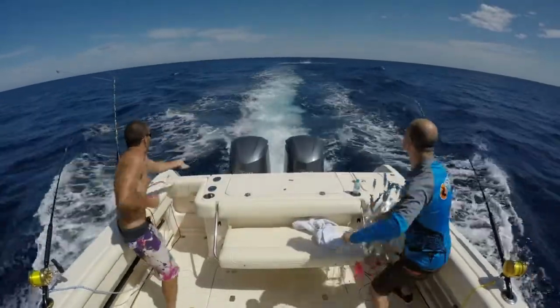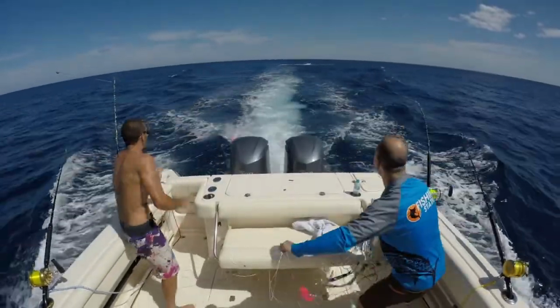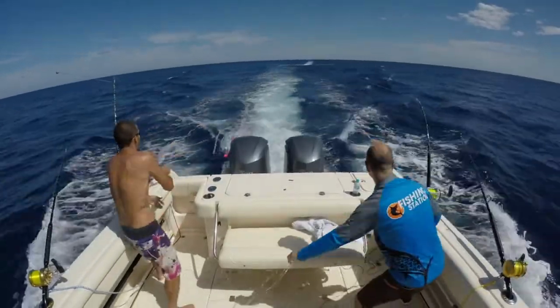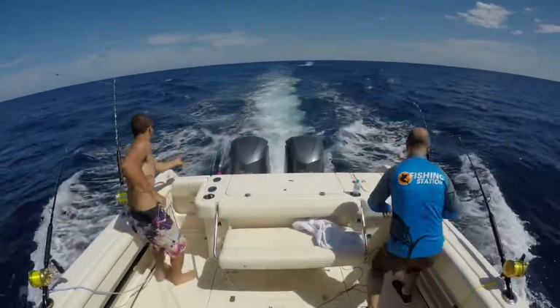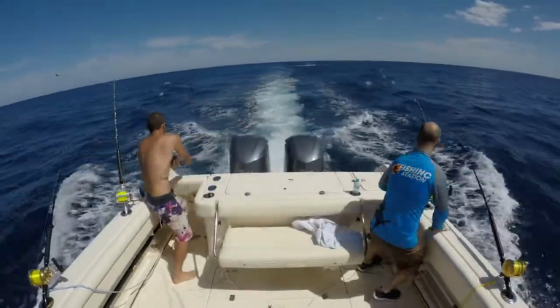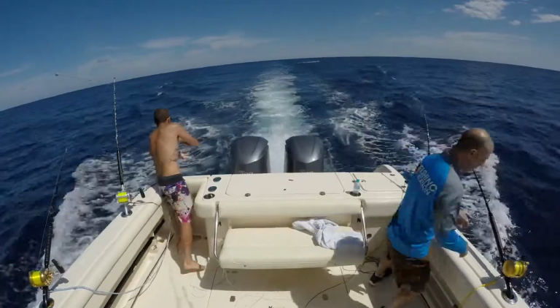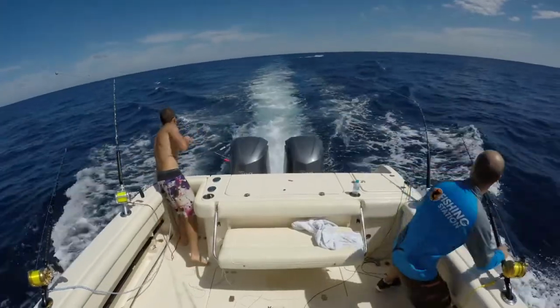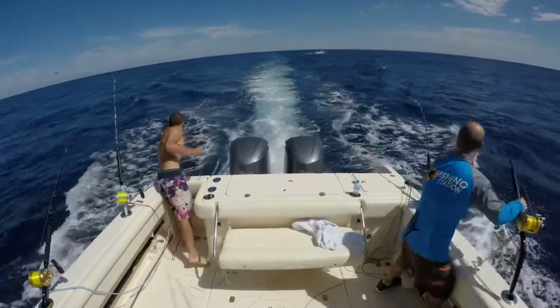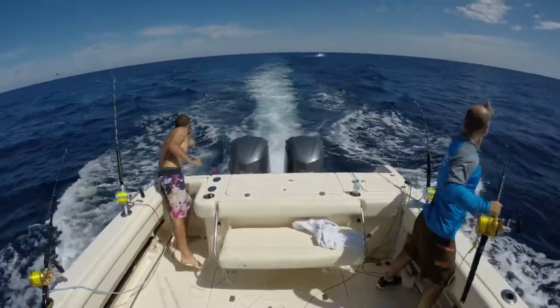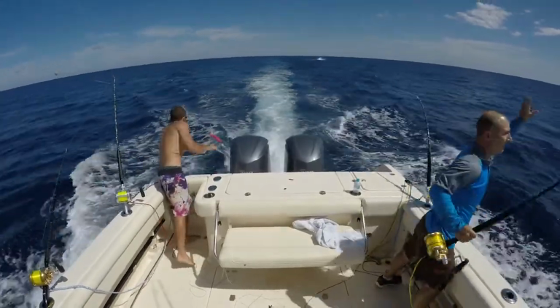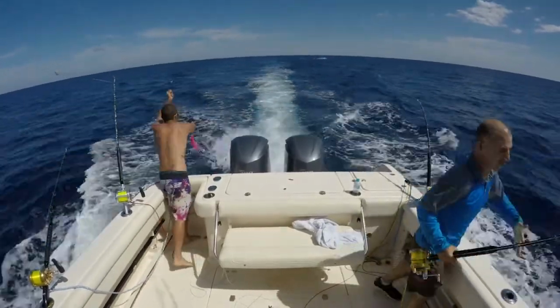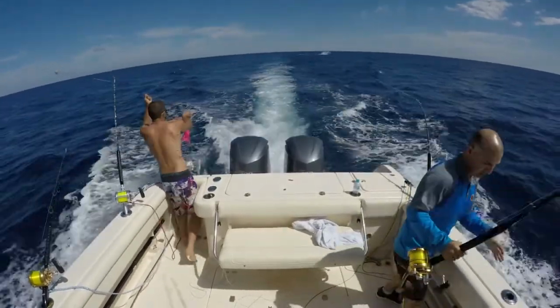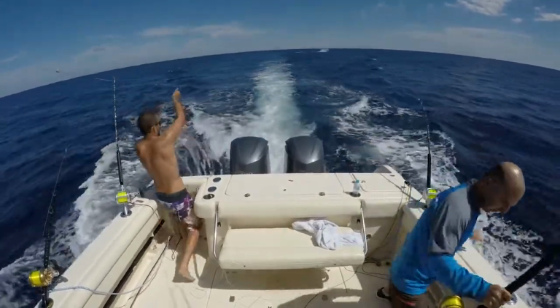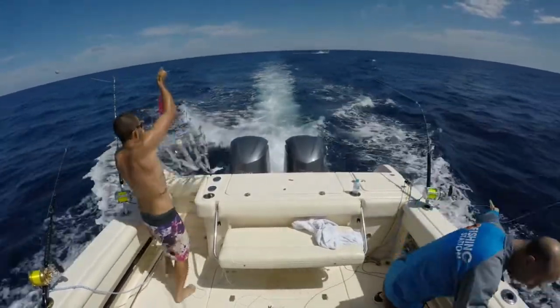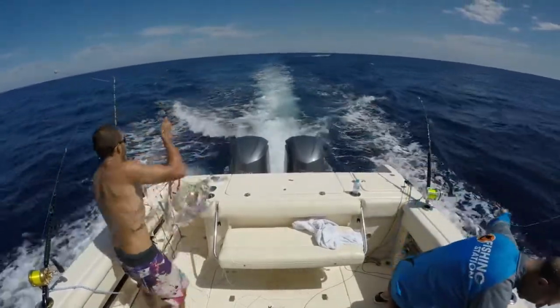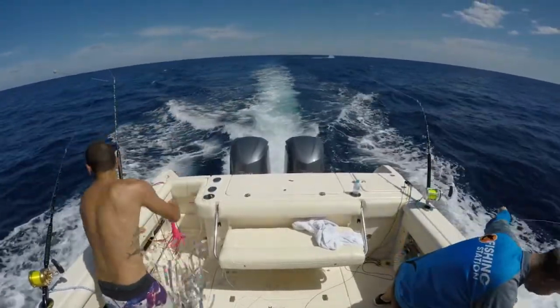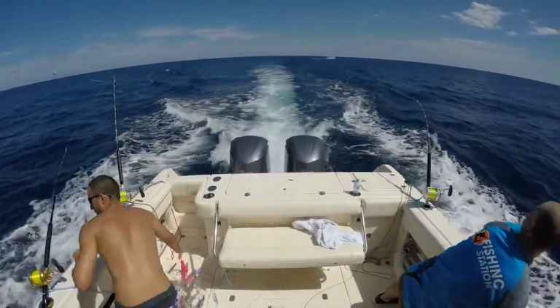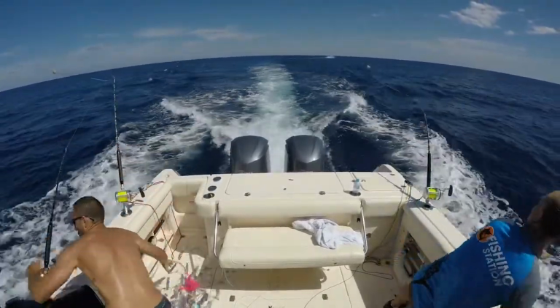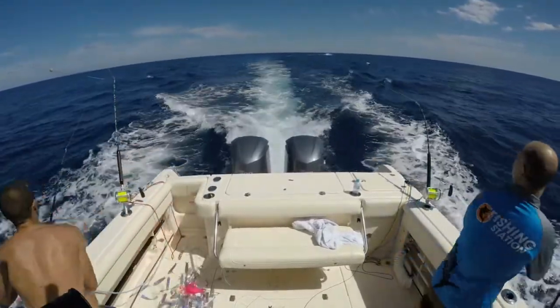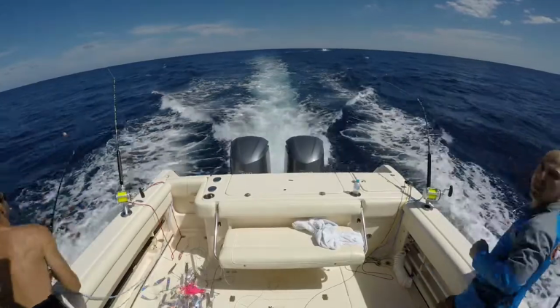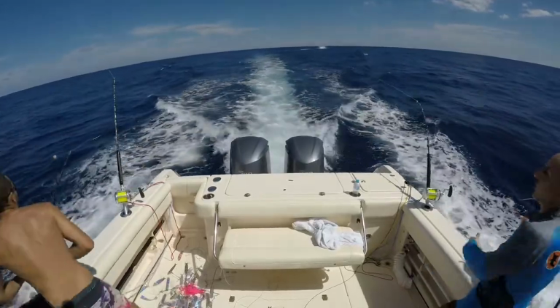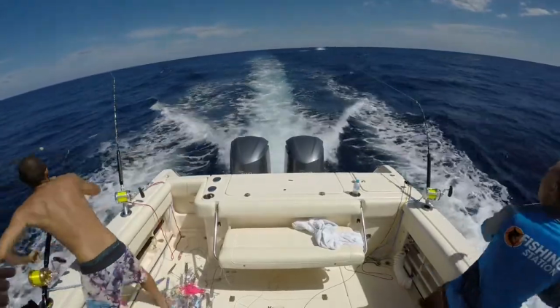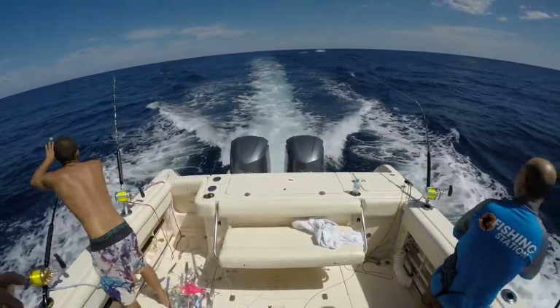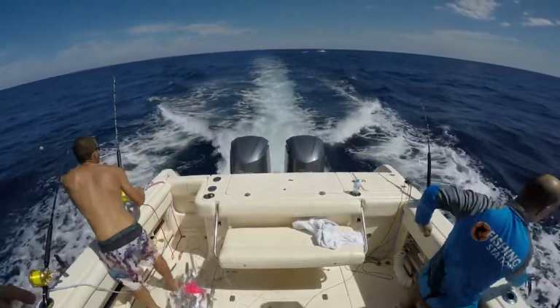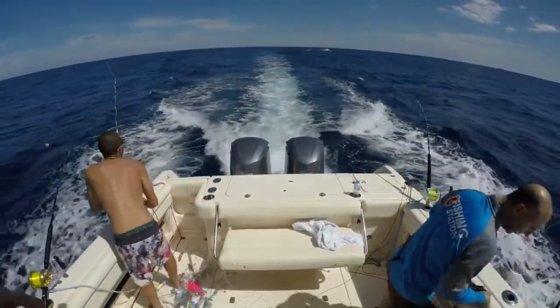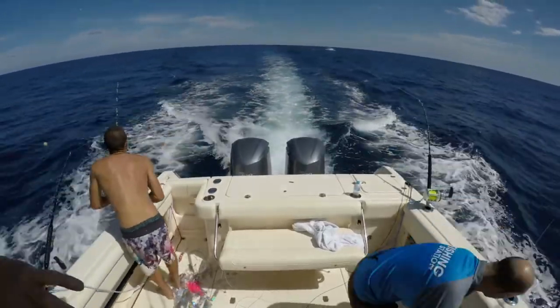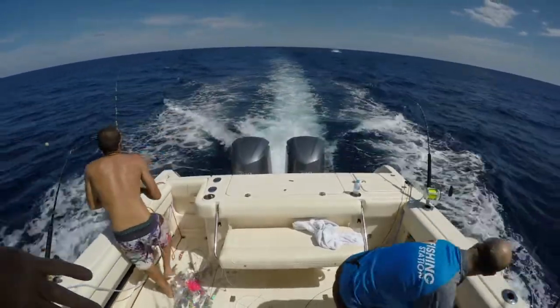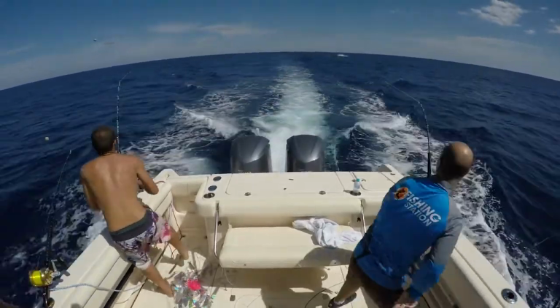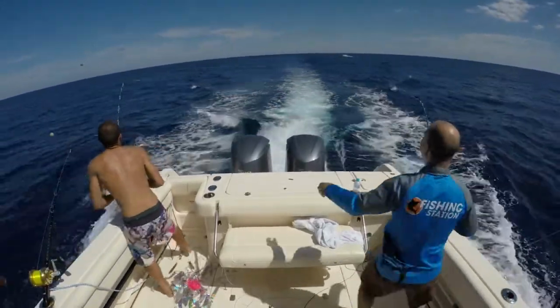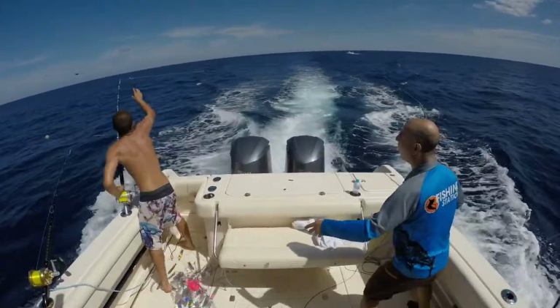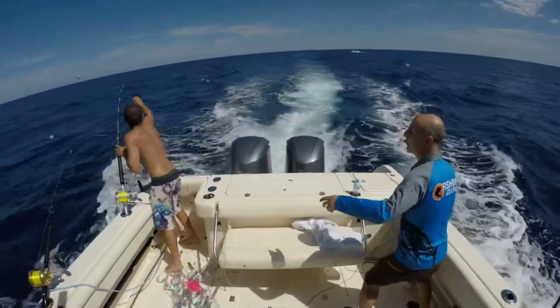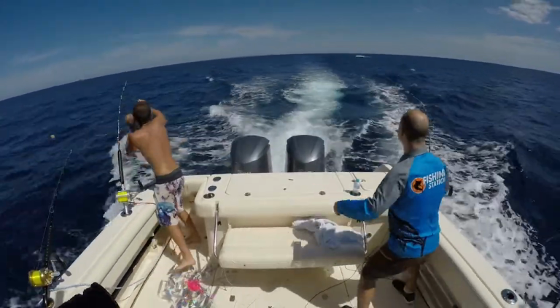It just came out of nowhere. The ocean erupted — like a big hole in the ocean and it was charging. The lucky thing for us is, after running about 300 metres away from the boat, it turned around and started charging back at us.